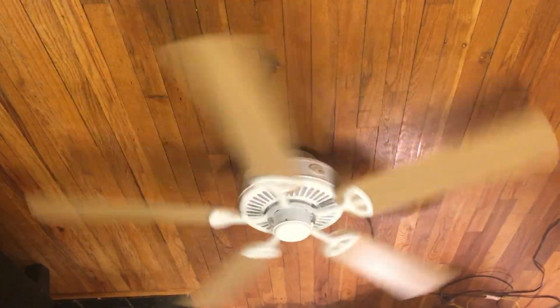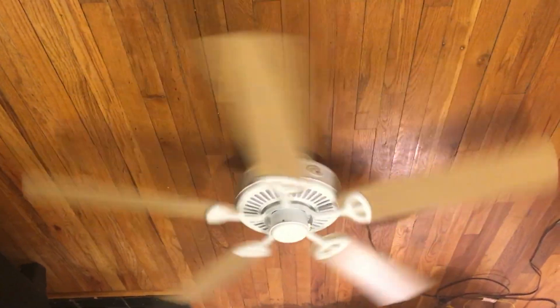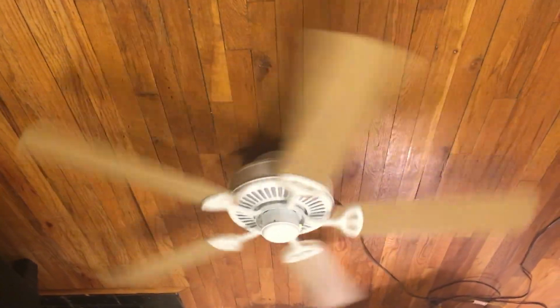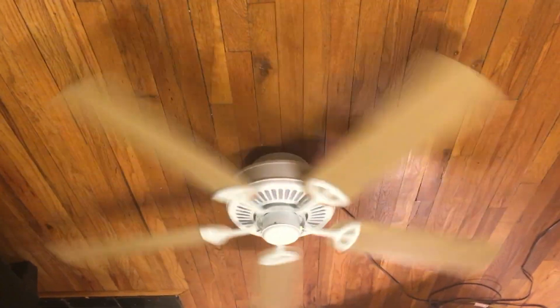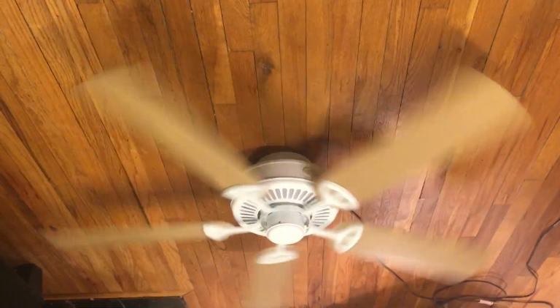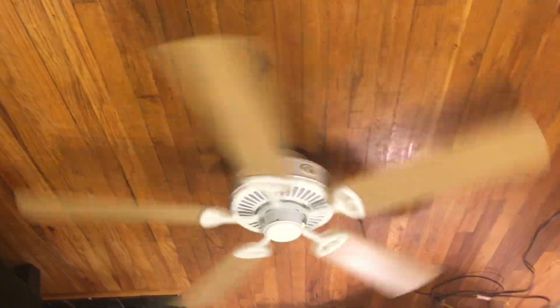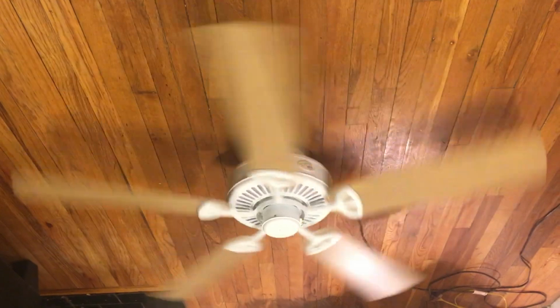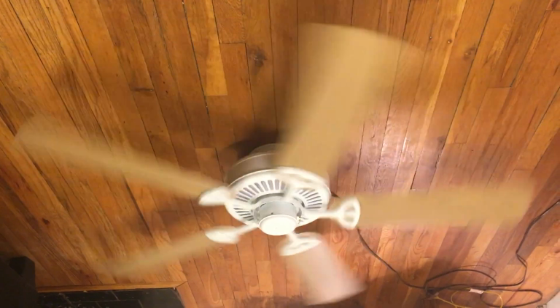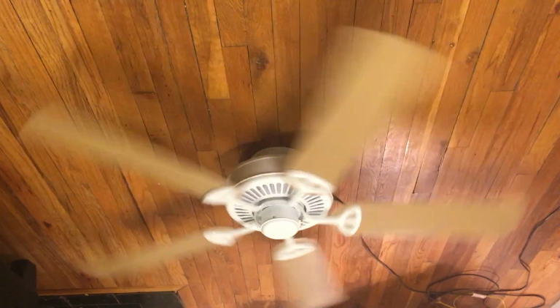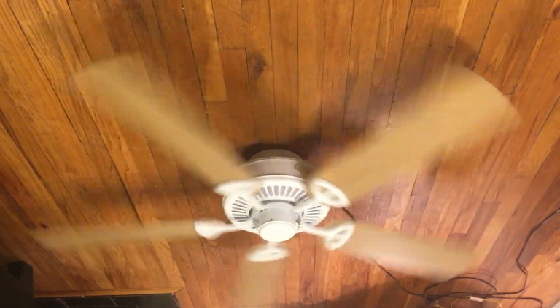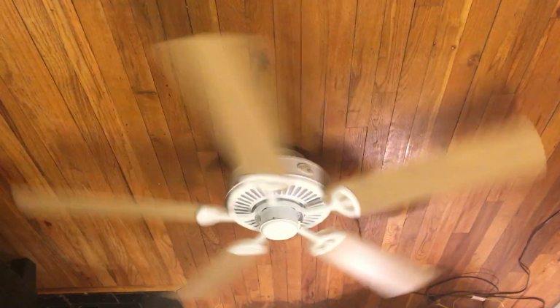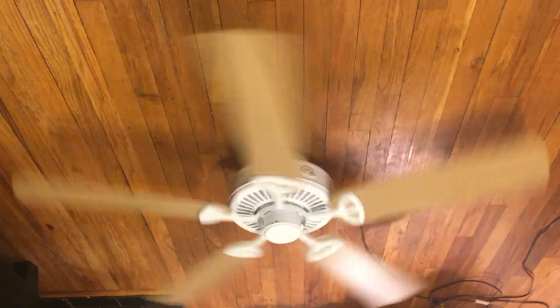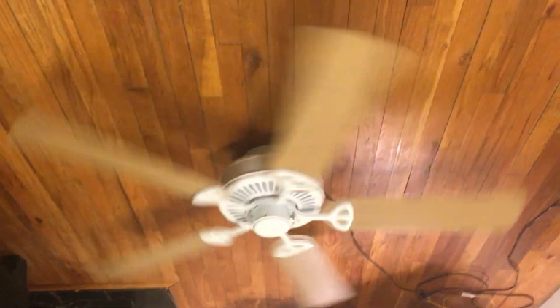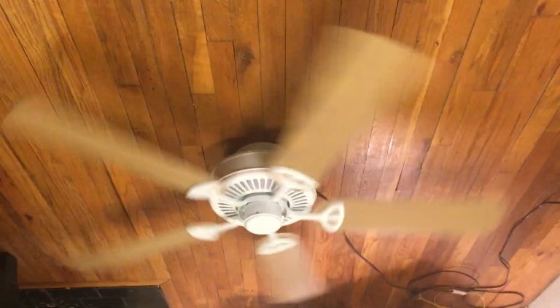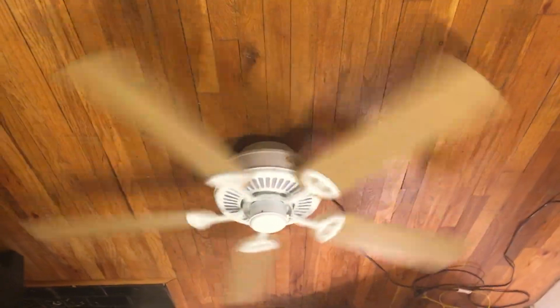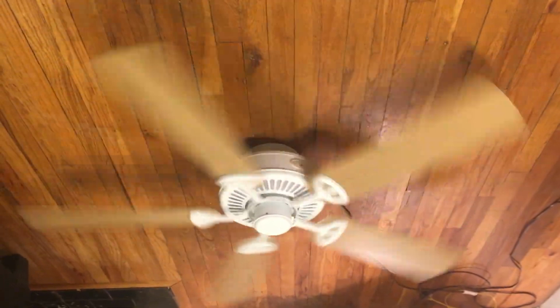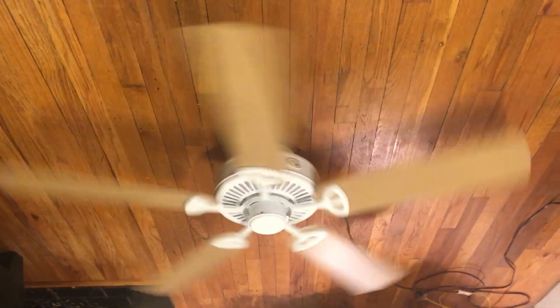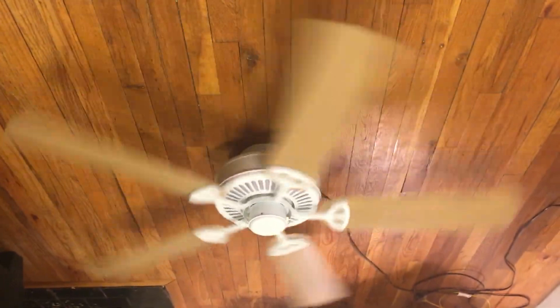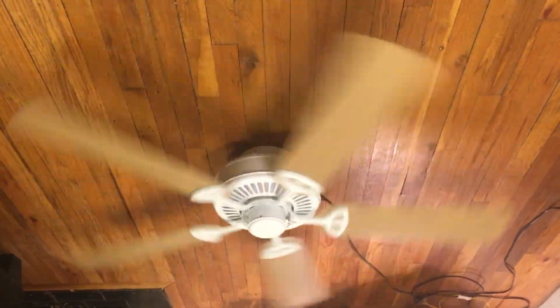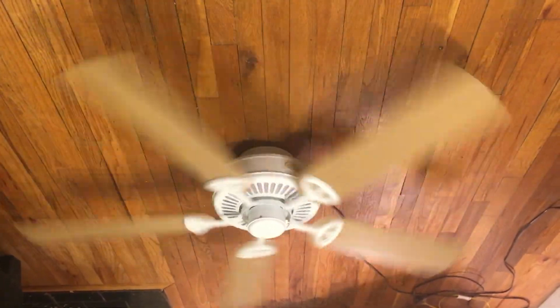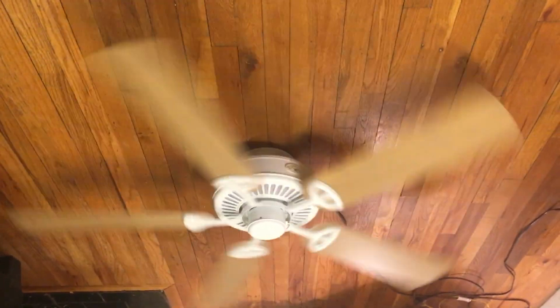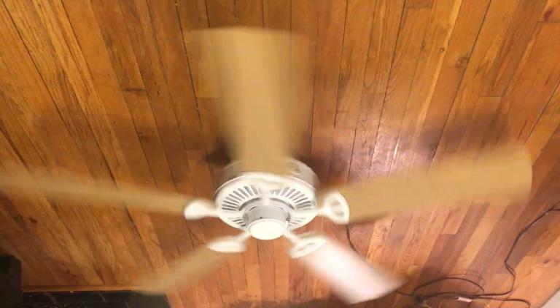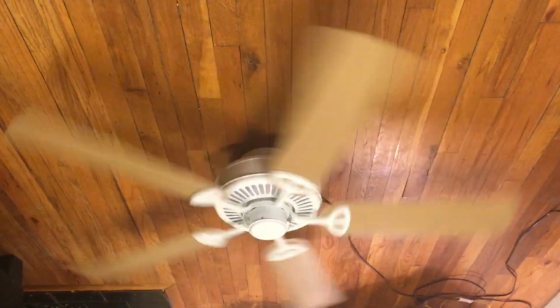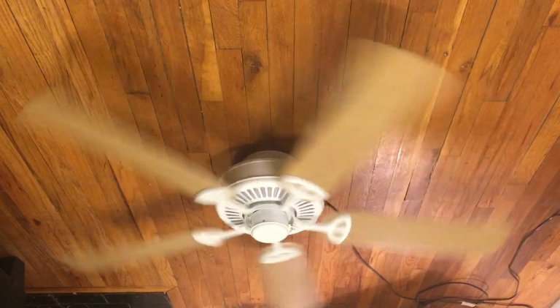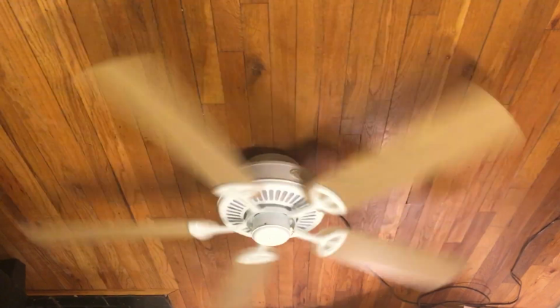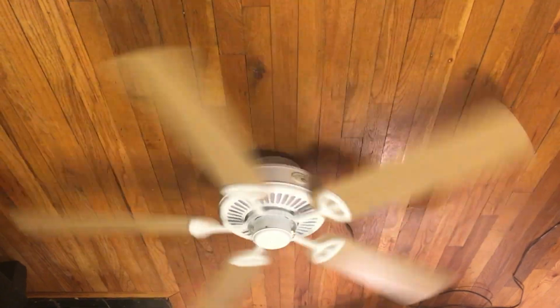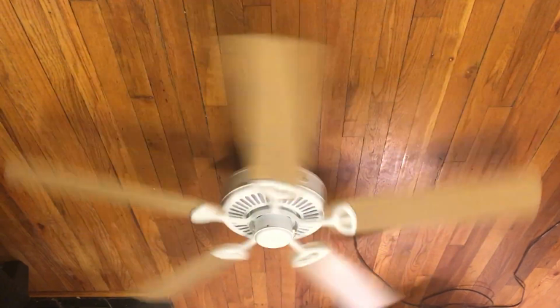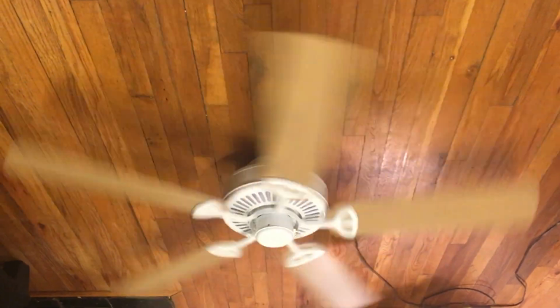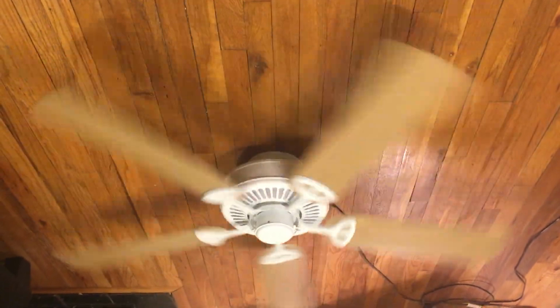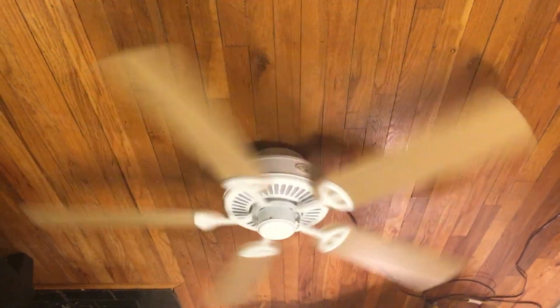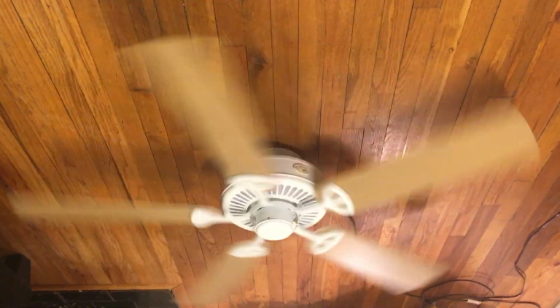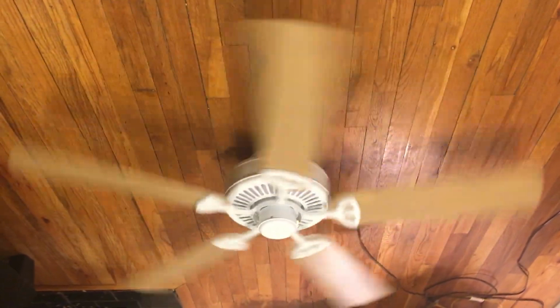I really don't mind these fans at all. There are a lot of collectors that don't like them, mostly because they're newer fans and they're cheaper compared to Casablanca and stuff like that. But I mean, they're not bad.